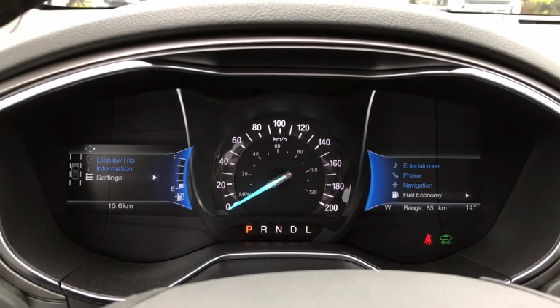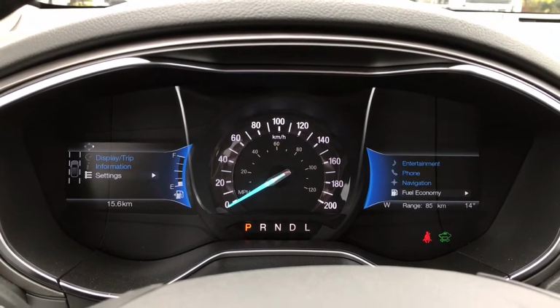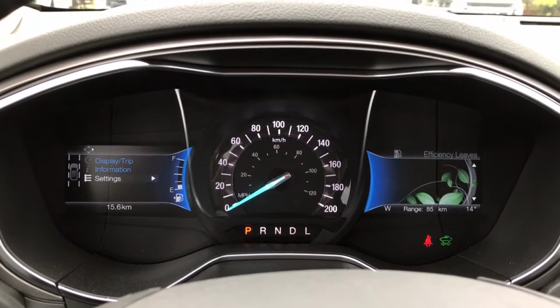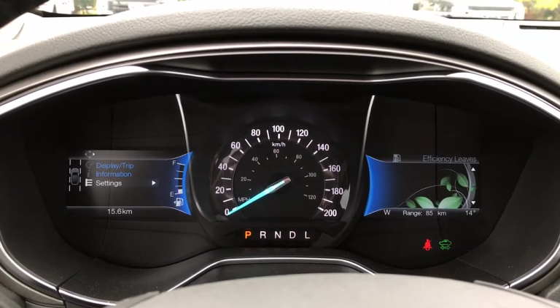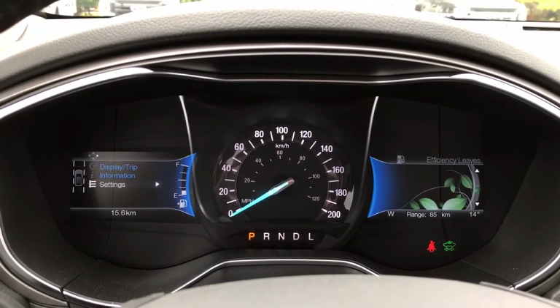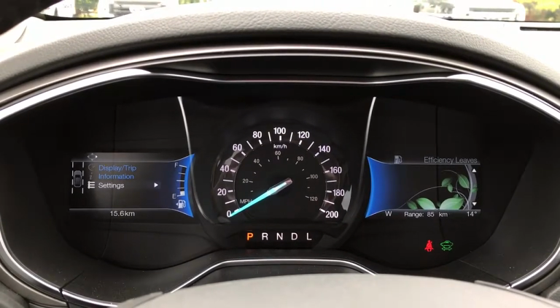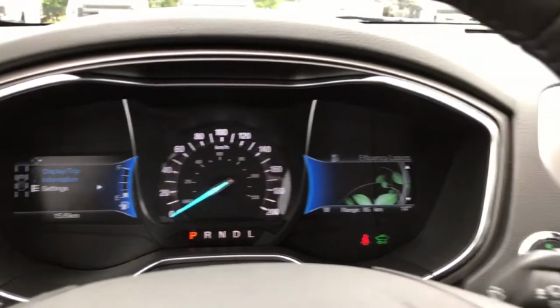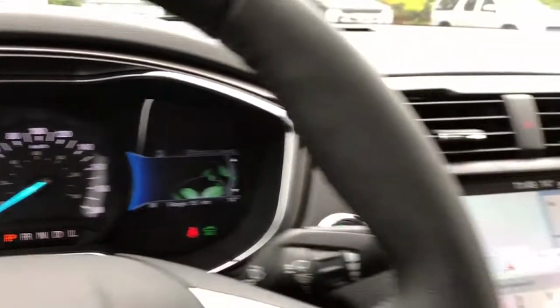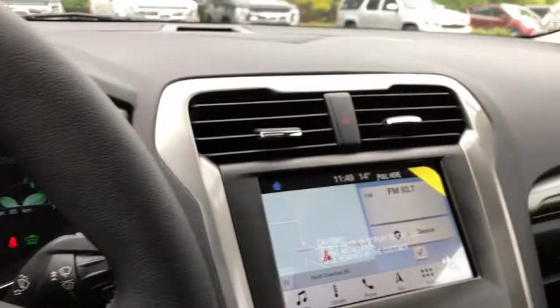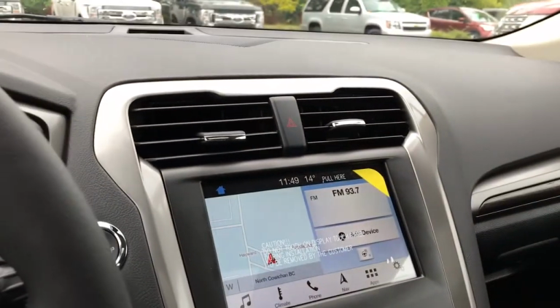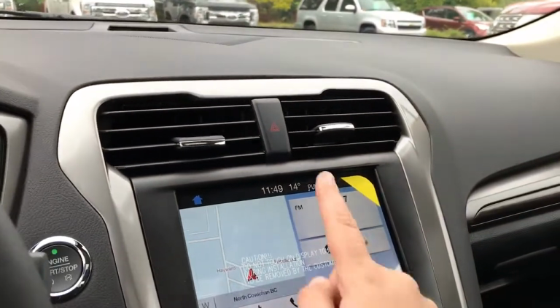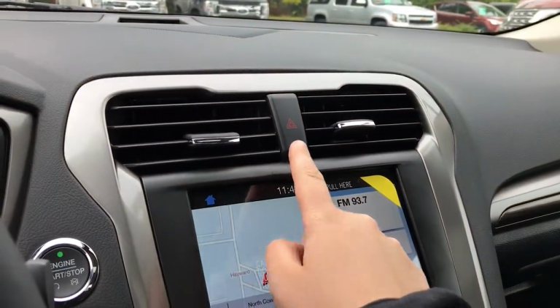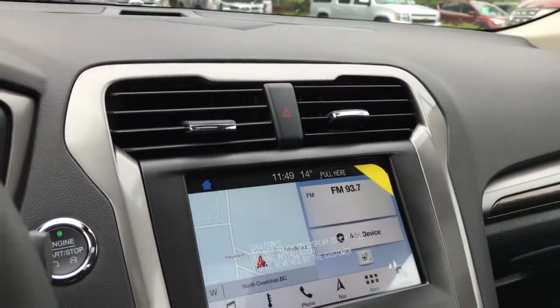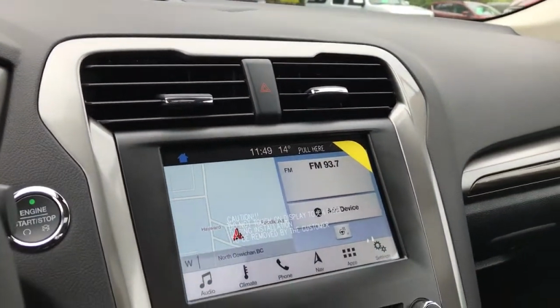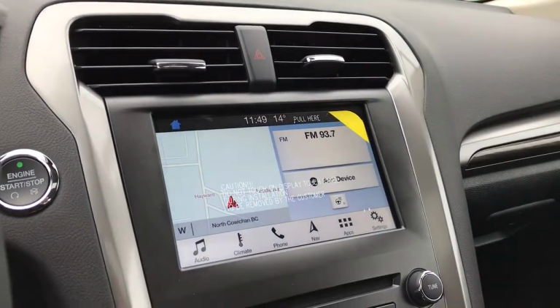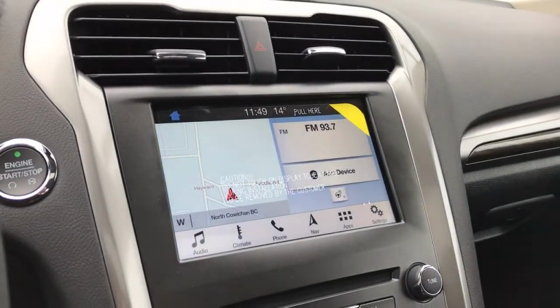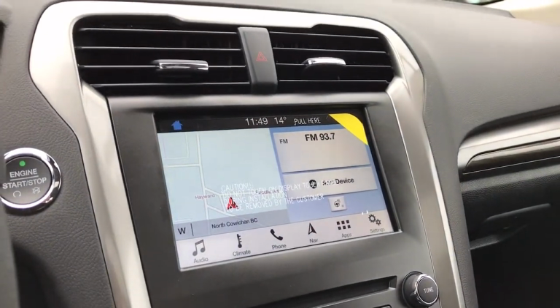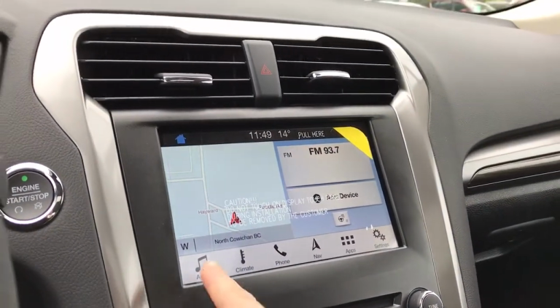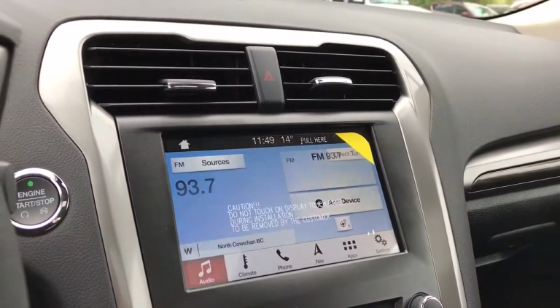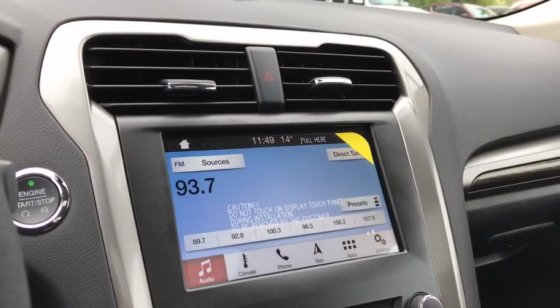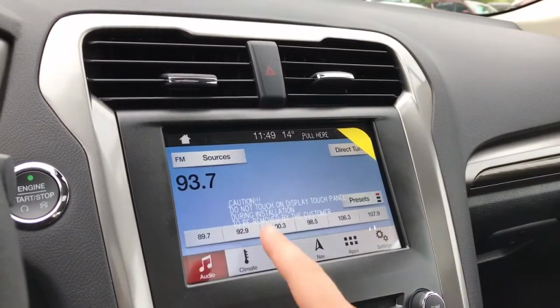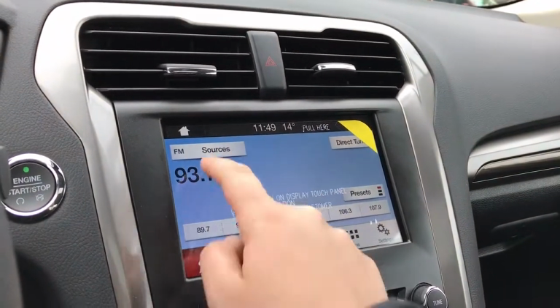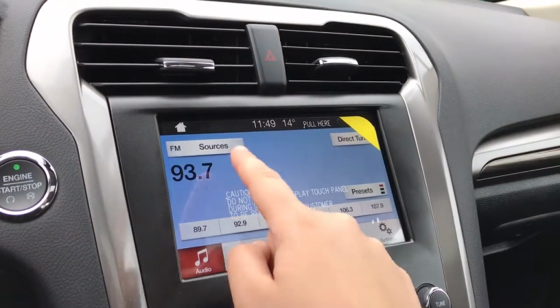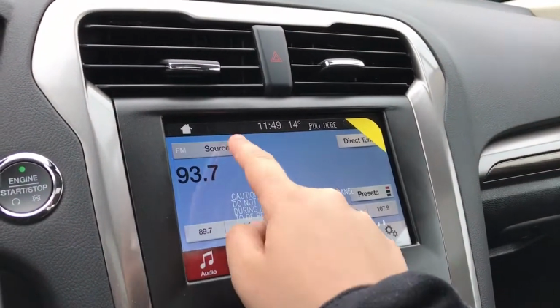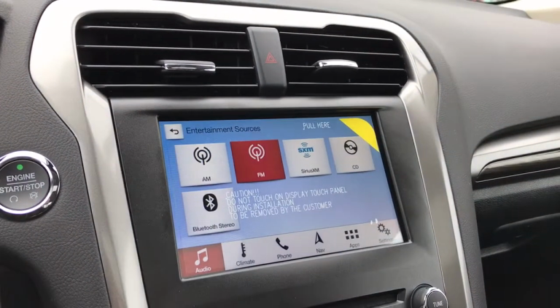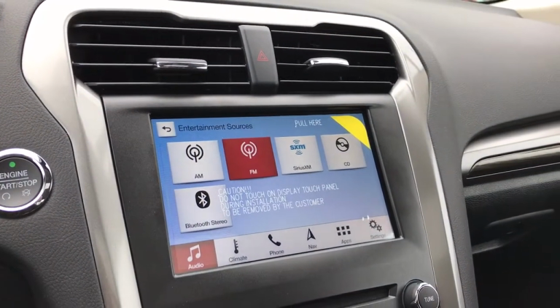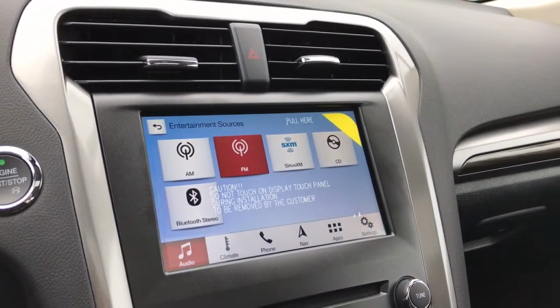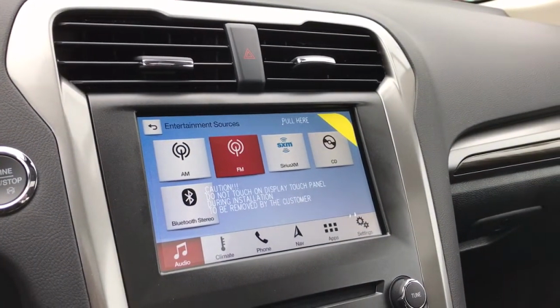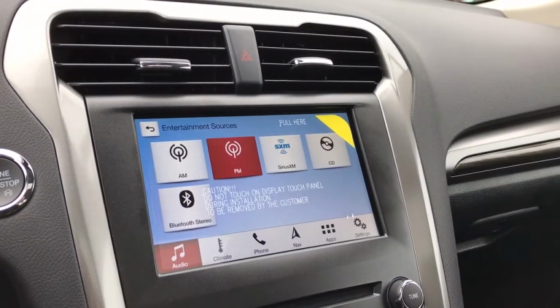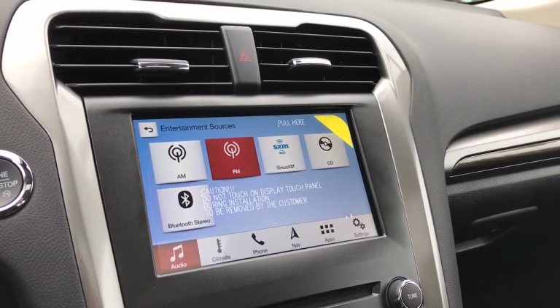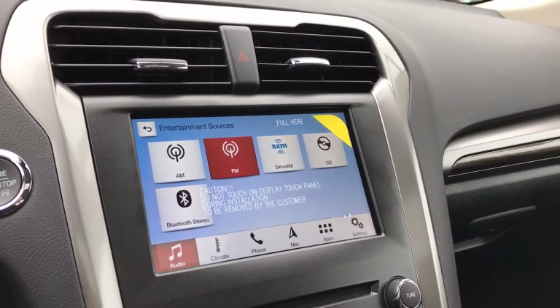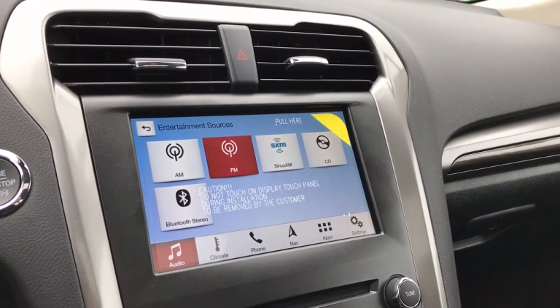If you click over to fuel economy you'll see your efficiency leaves. Off to the side are your hazard lights and below that is your touchscreen media display center. You can click over into audio and up into sources for AM, FM, Sirius satellite radio, CD and Bluetooth stereo.